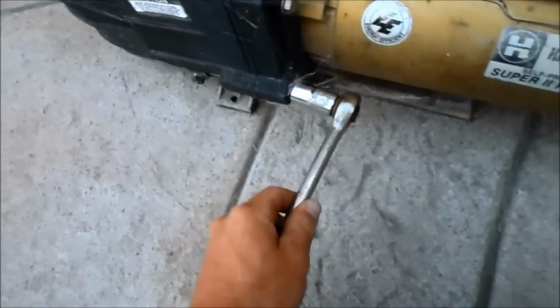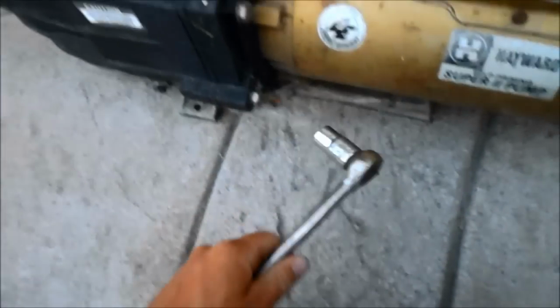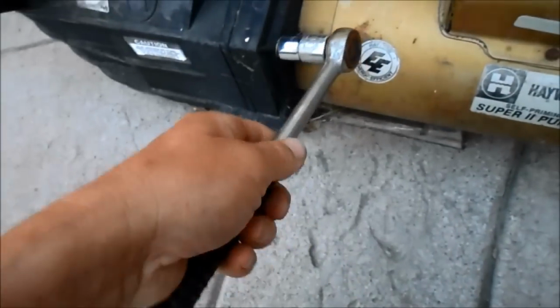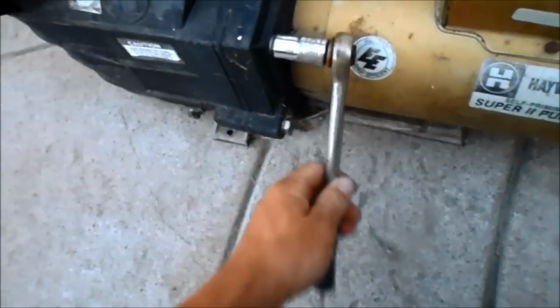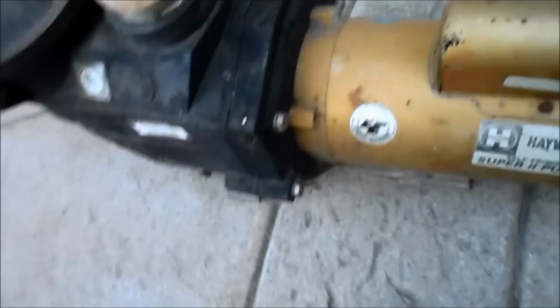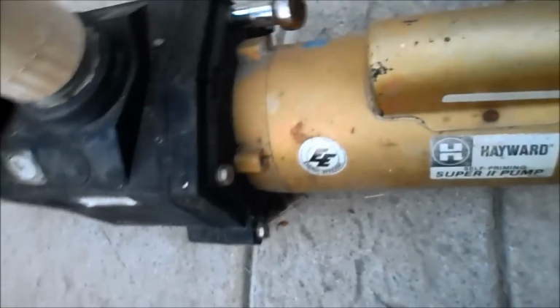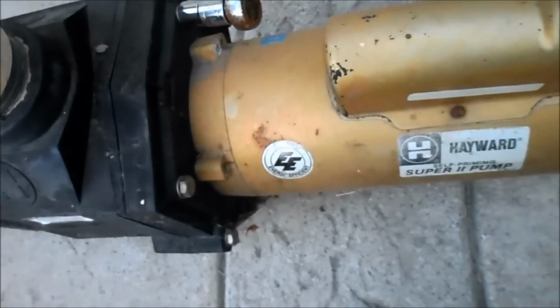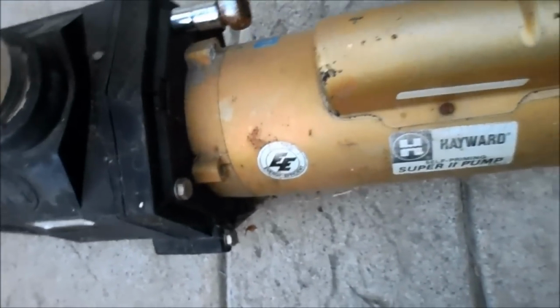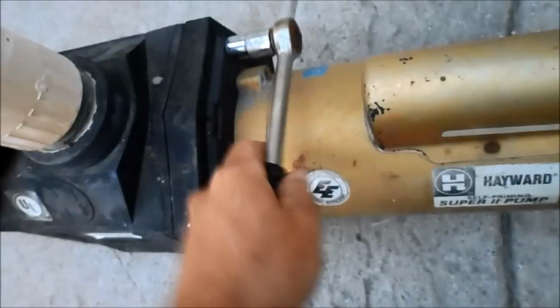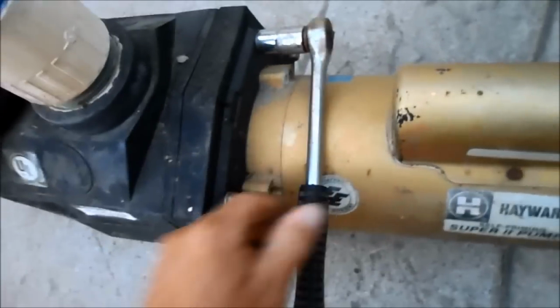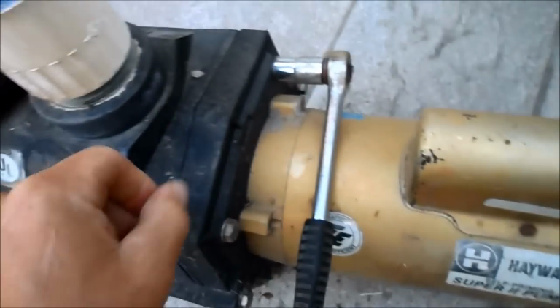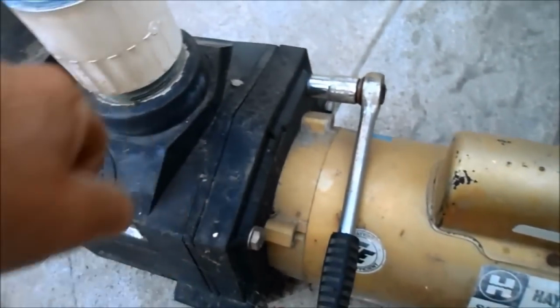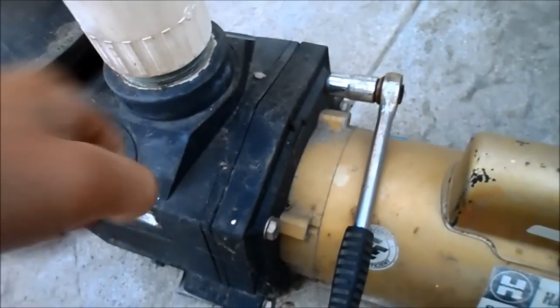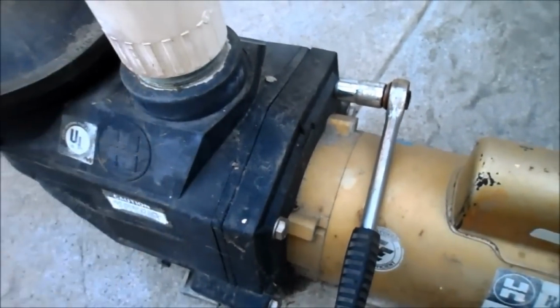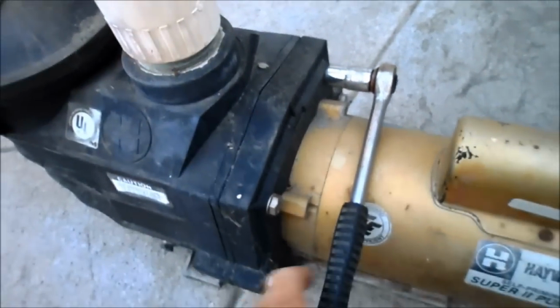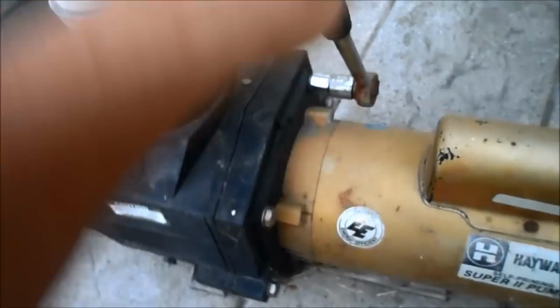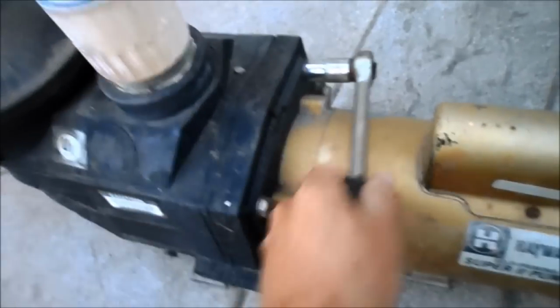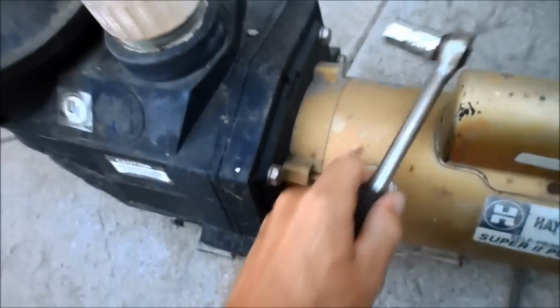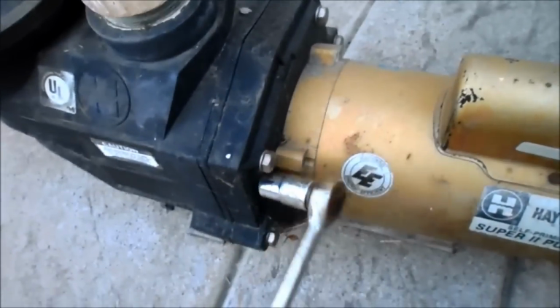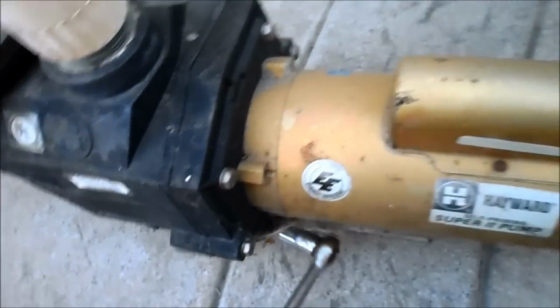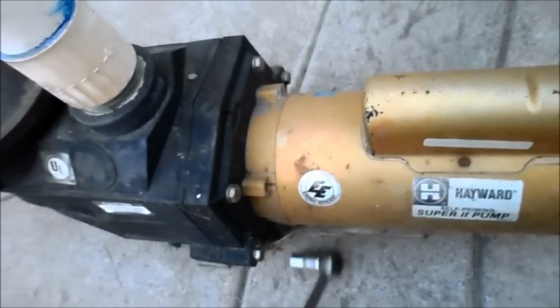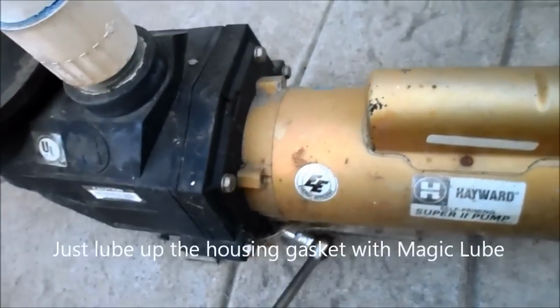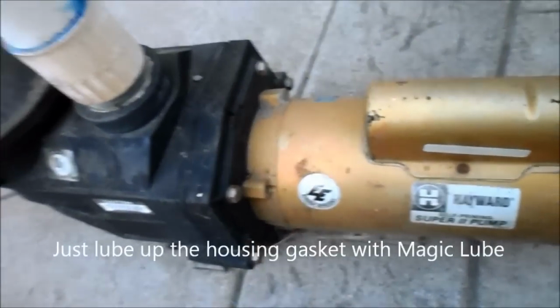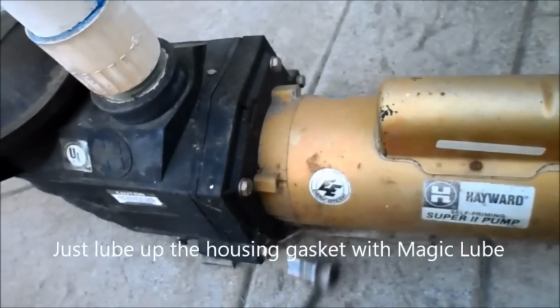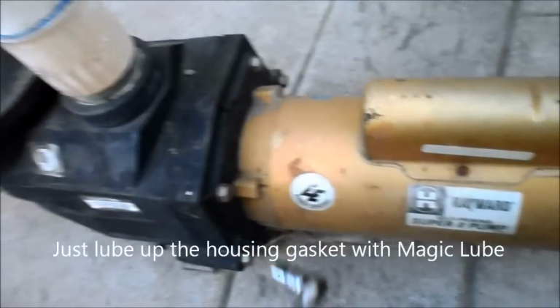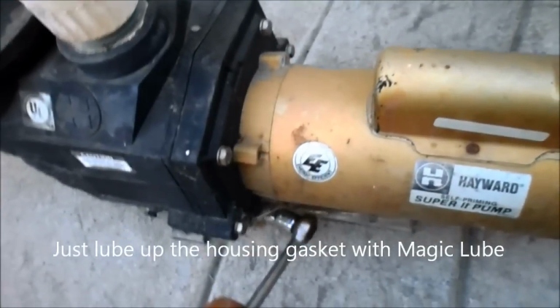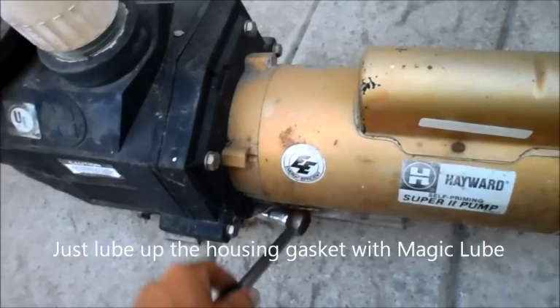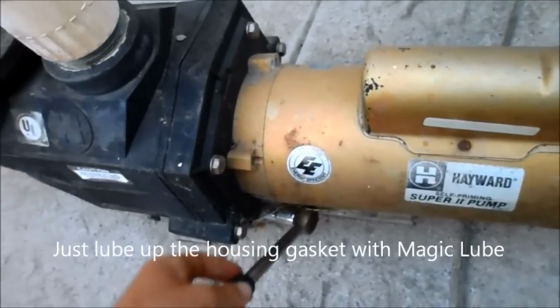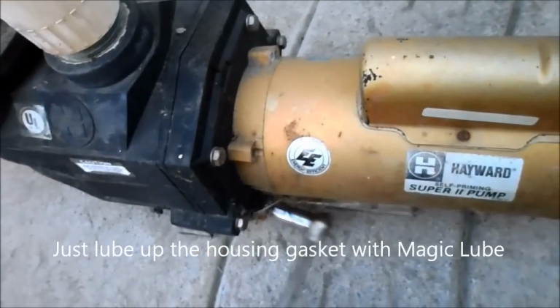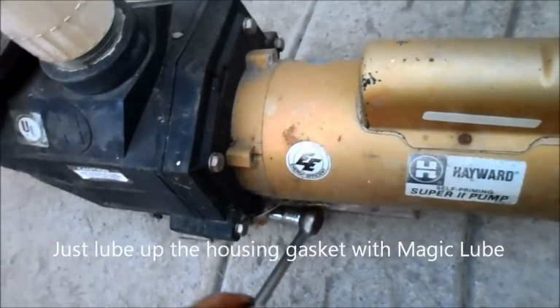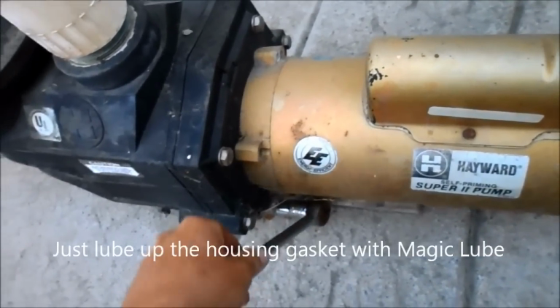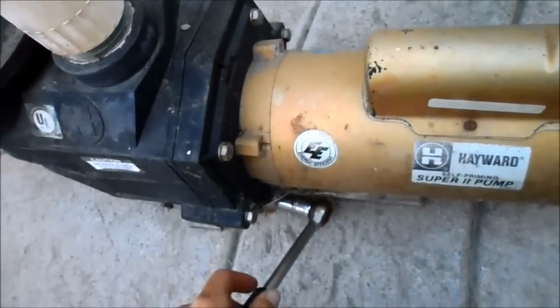There are six bolts you just loosen up, and you might have one with a clamp here that you just unclamp and then it comes off. Sometimes you'll have to change the housing gasket when you open it, but more than likely it's going to be okay putting it back together without changing the housing gasket.